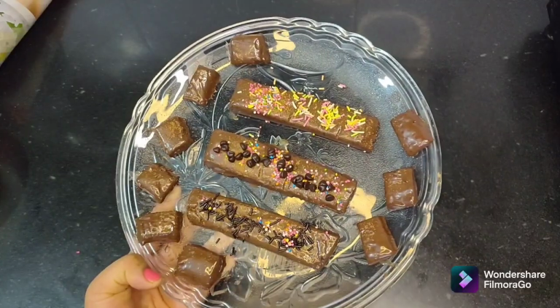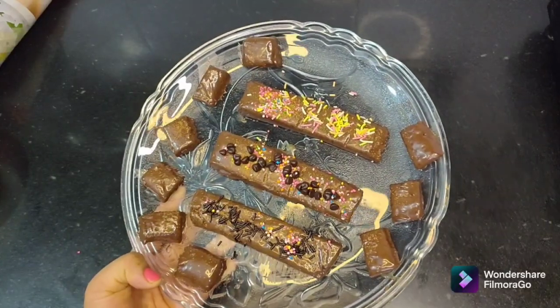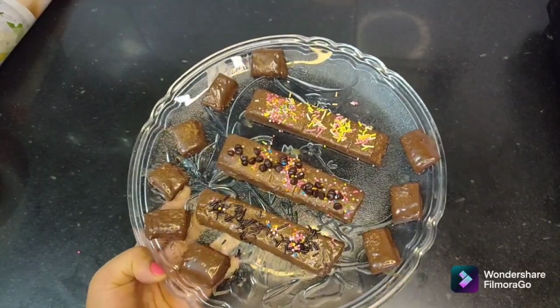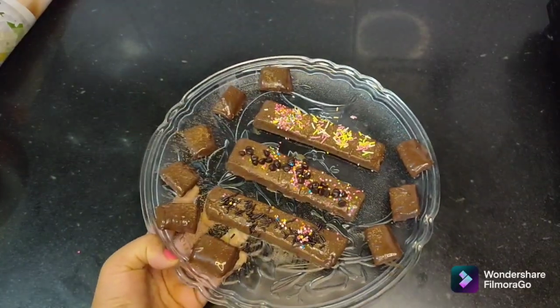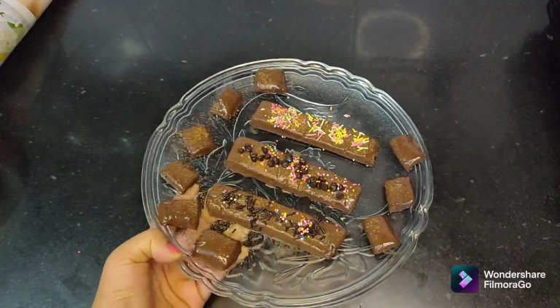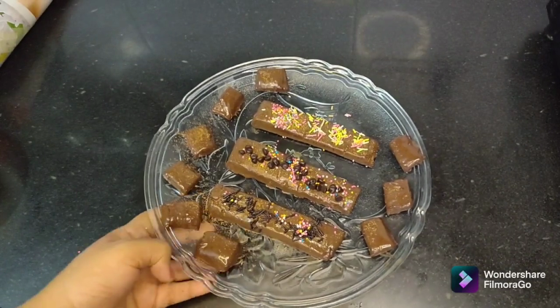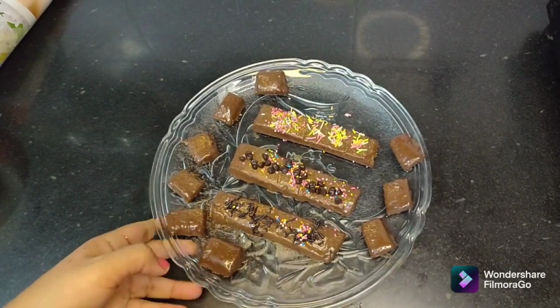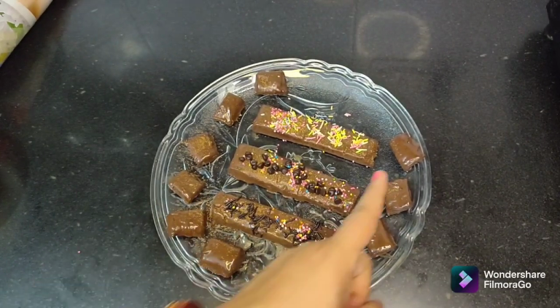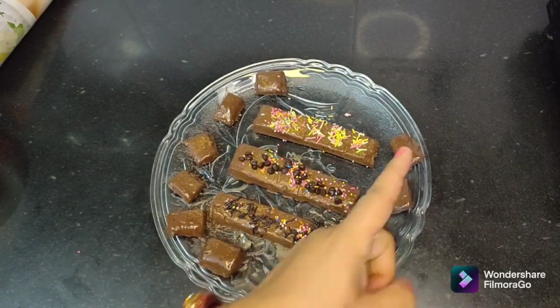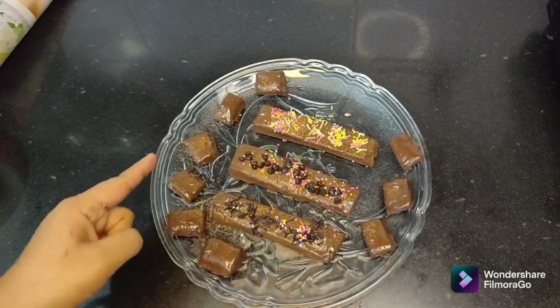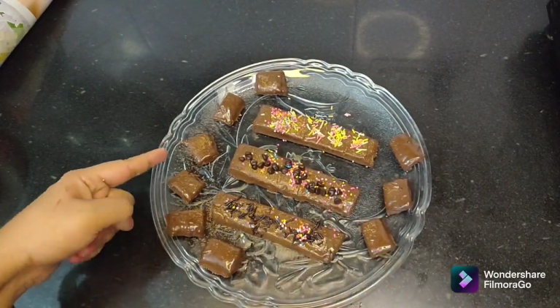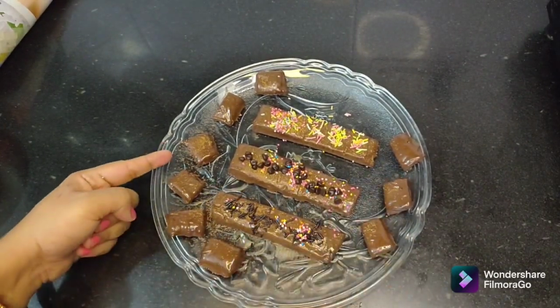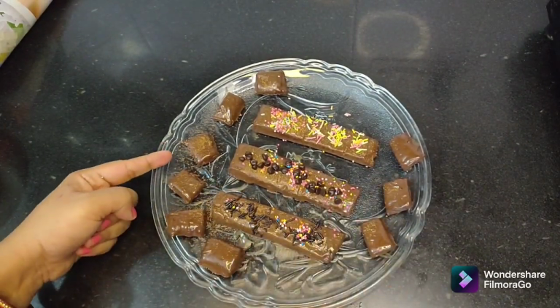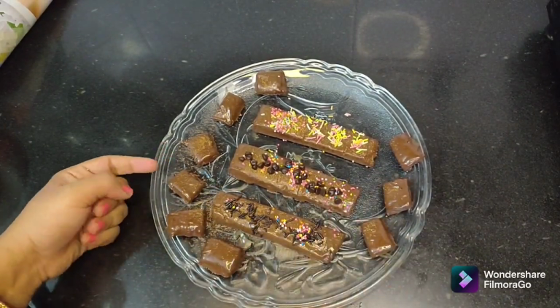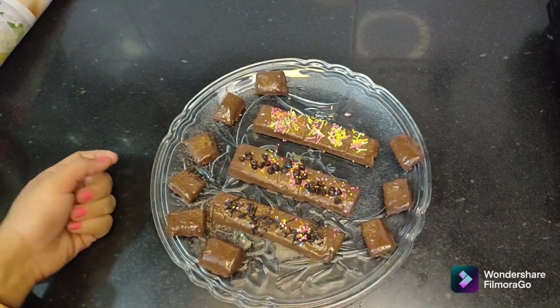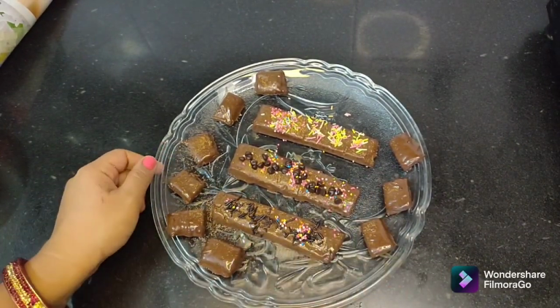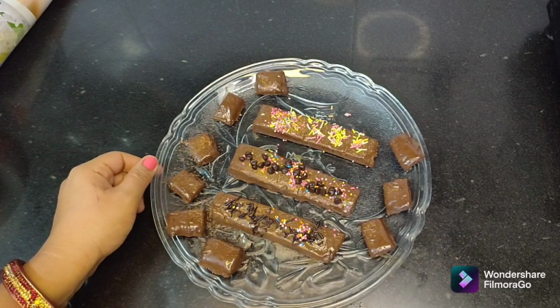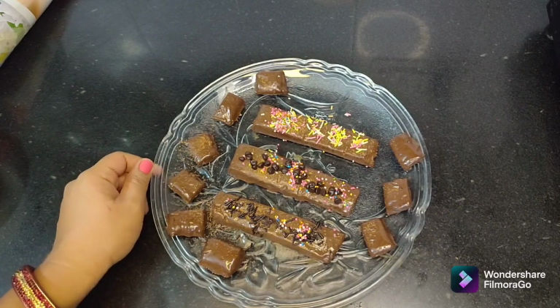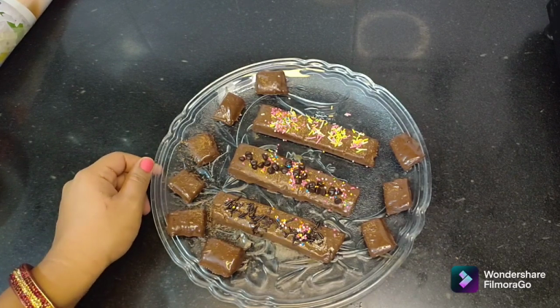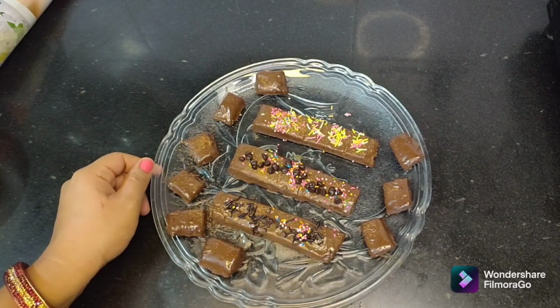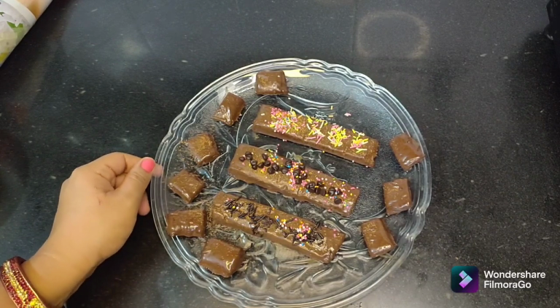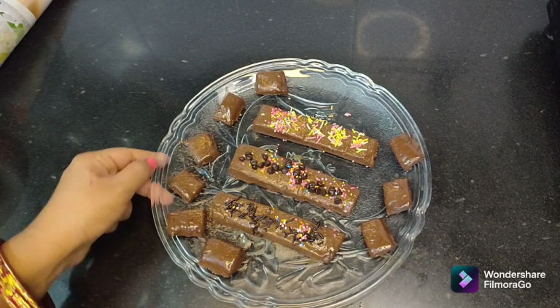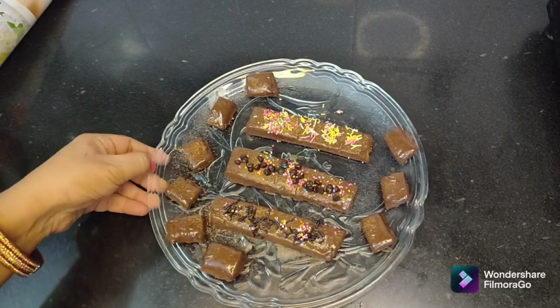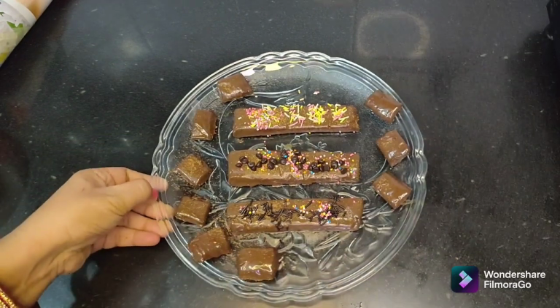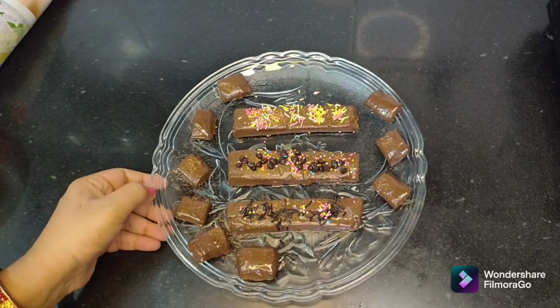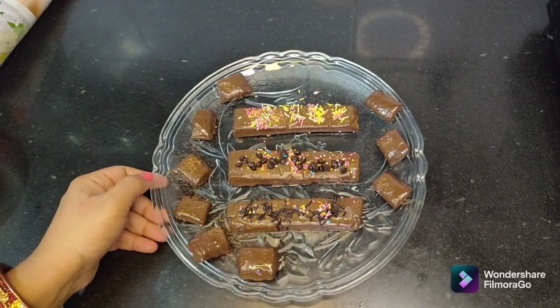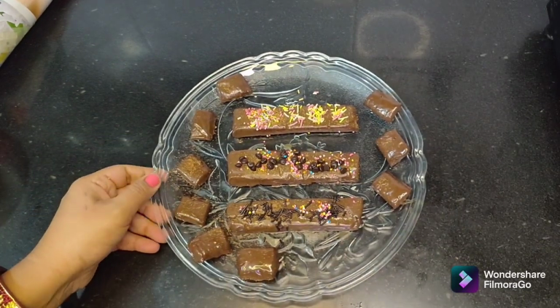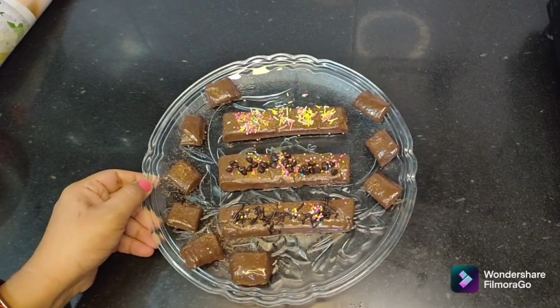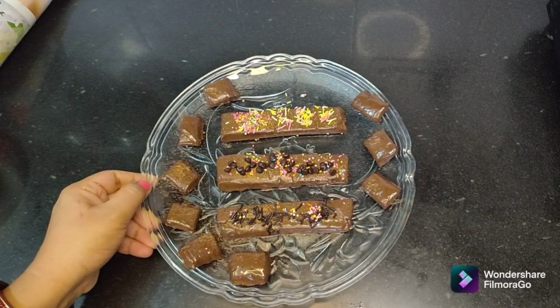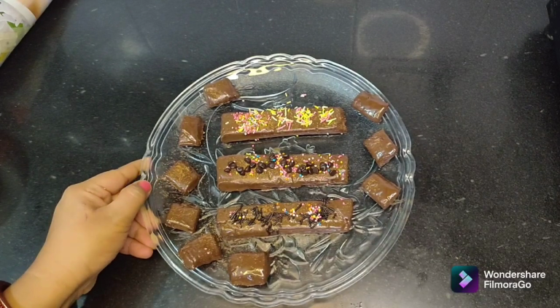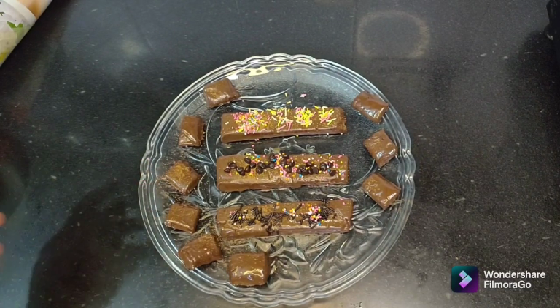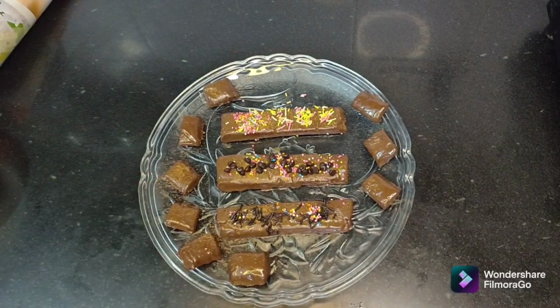It looks very beautiful. You can put it in a bowl and keep it plain. If you like this video, please like this video and subscribe to my channel.